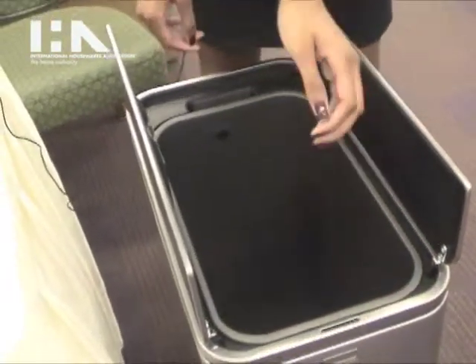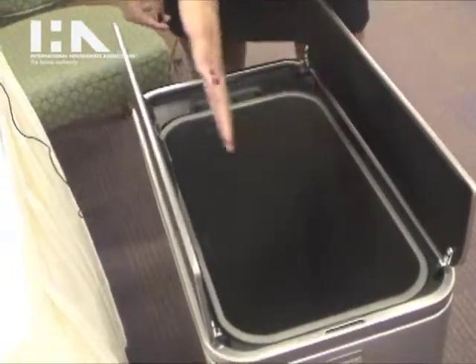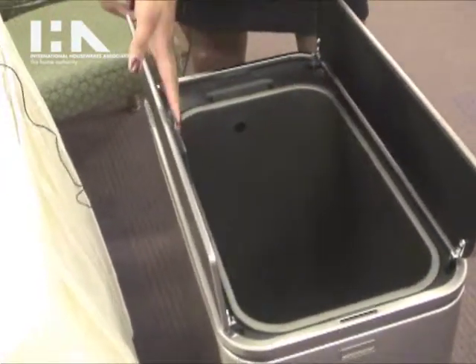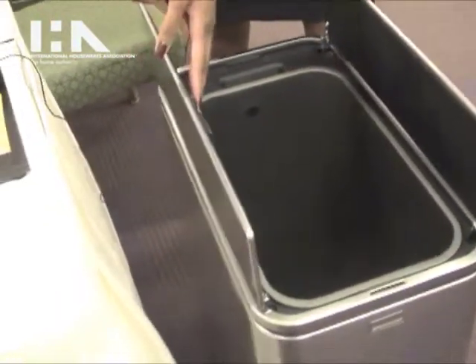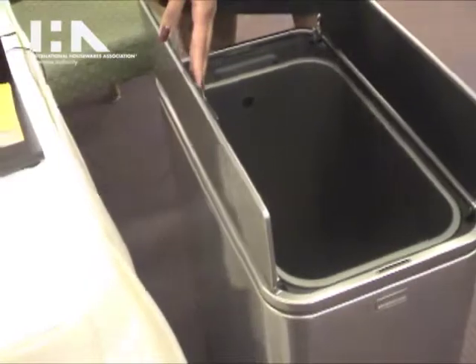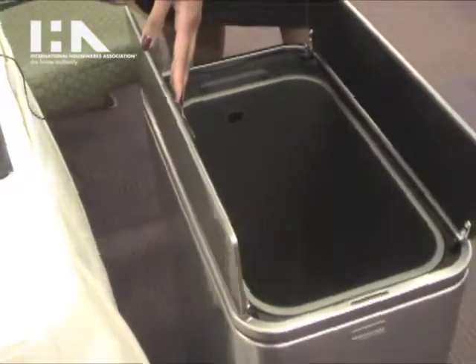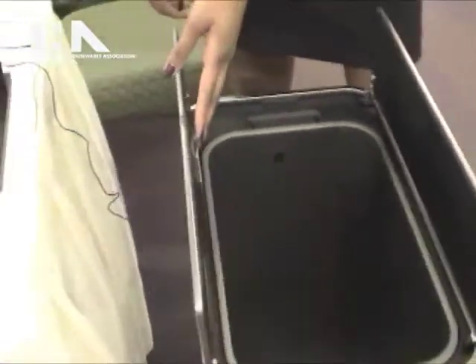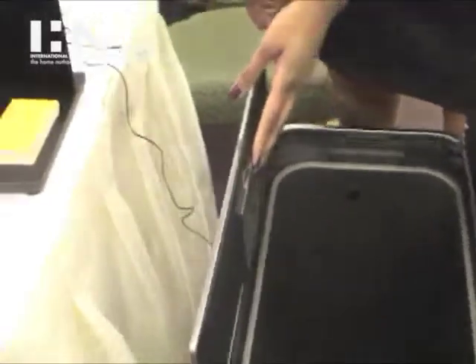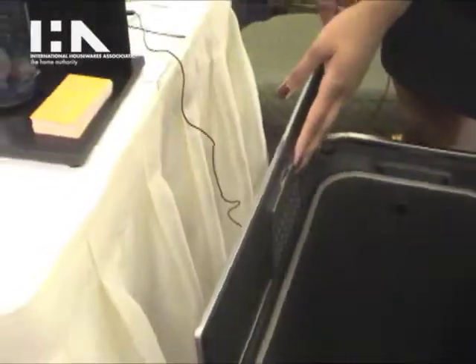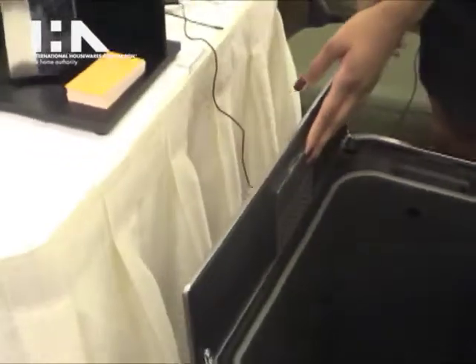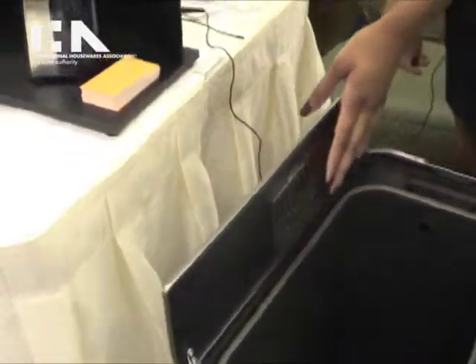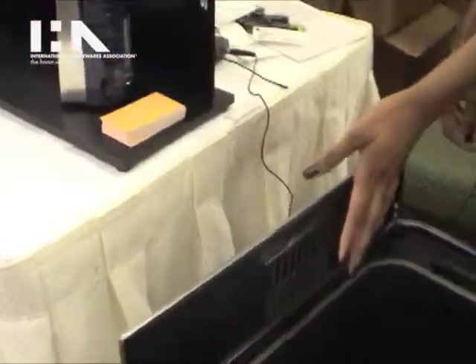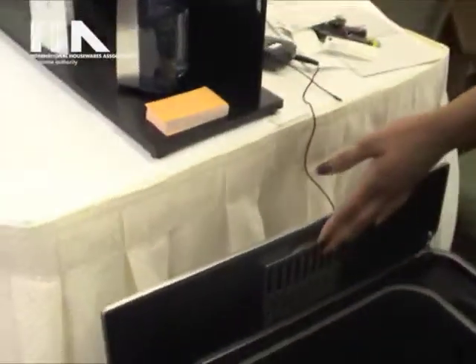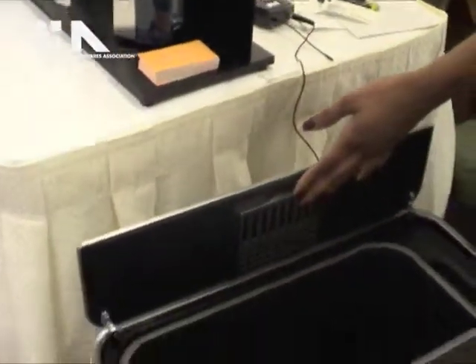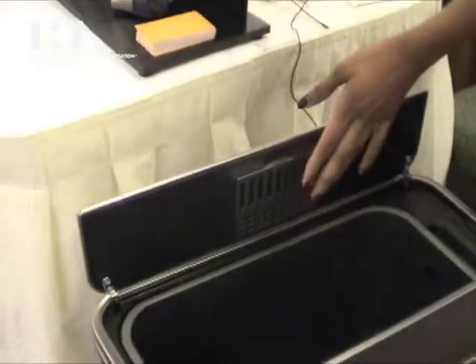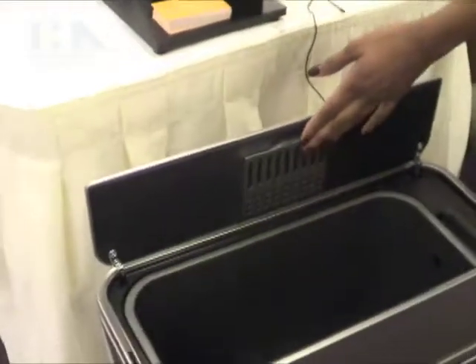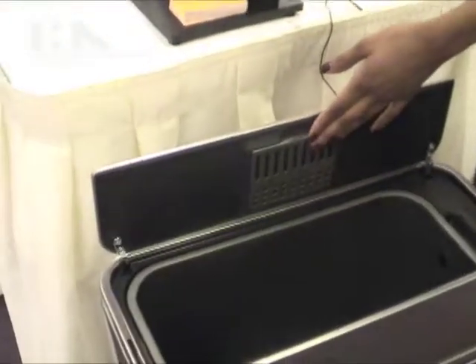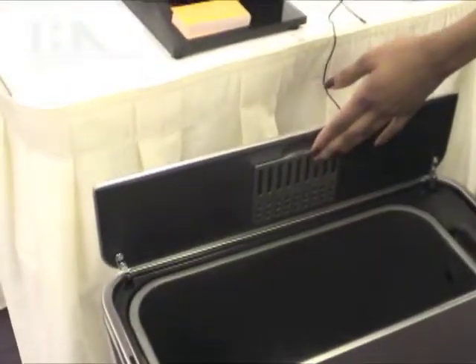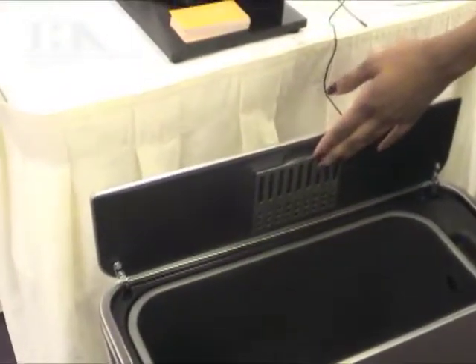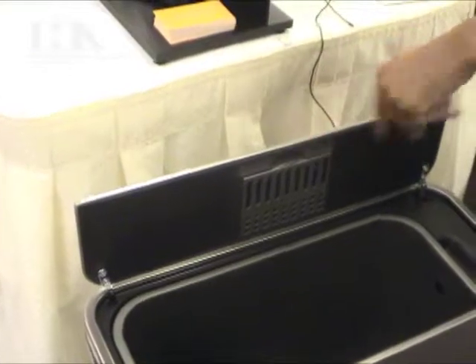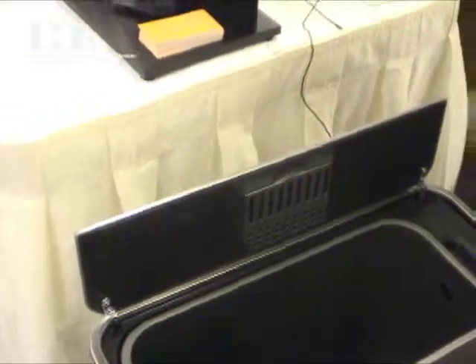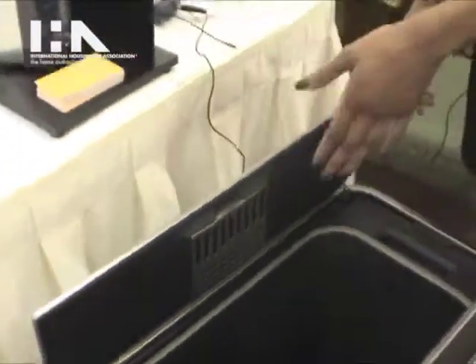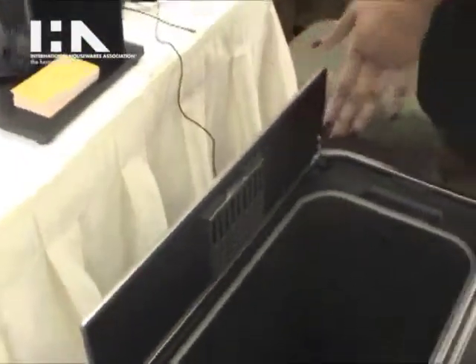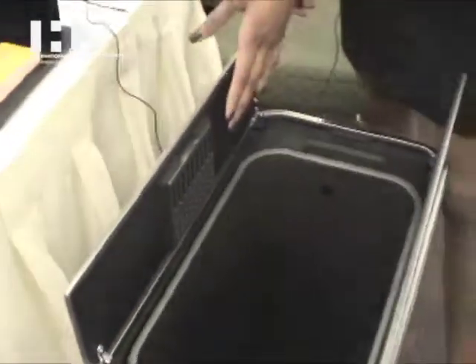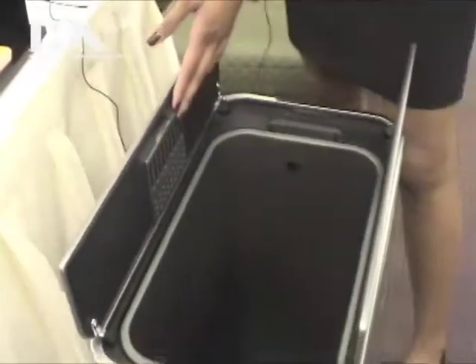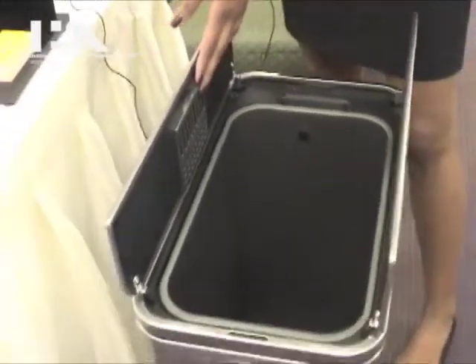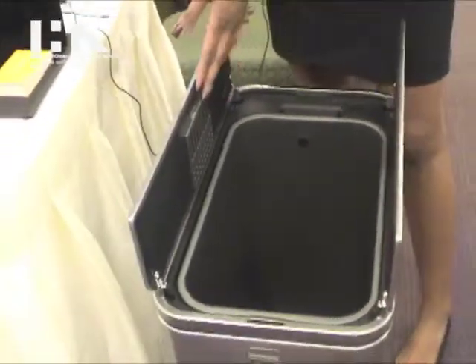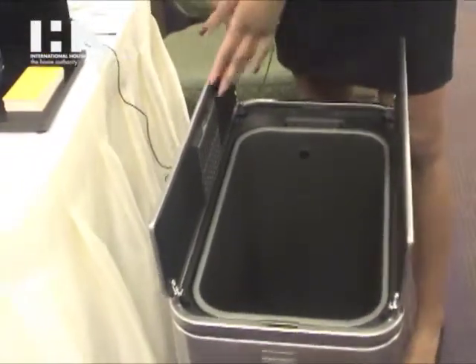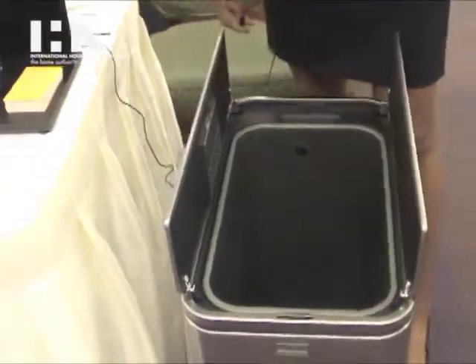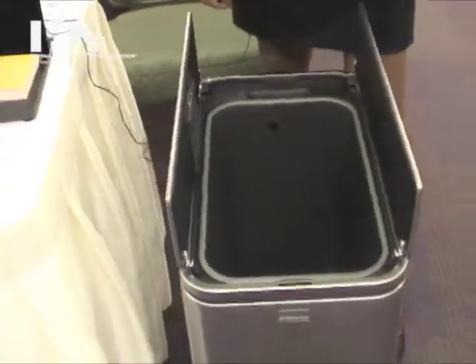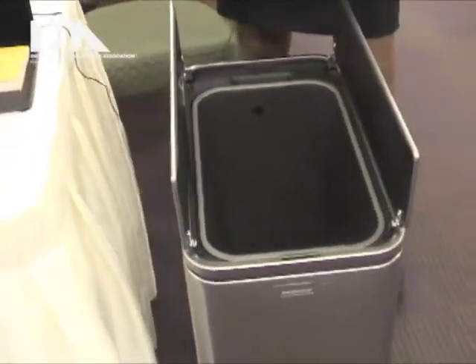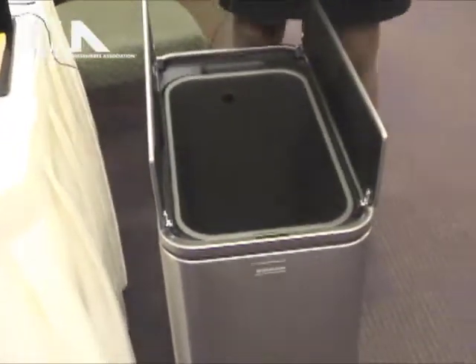We also have a carbon odorsorb filter on the inside that helps absorb all bad odors in the can. This will last you about nine months and sometimes you can recharge it as well.